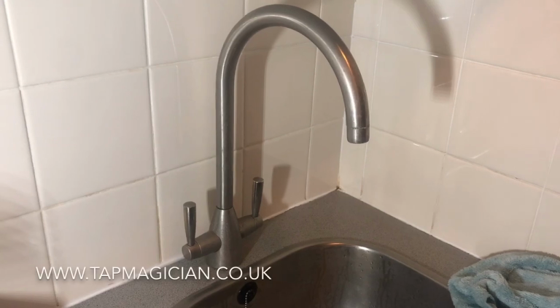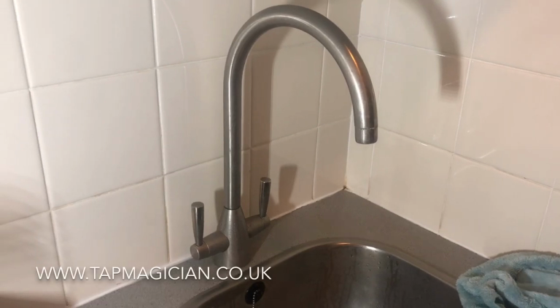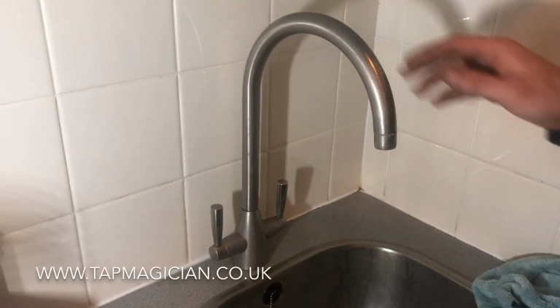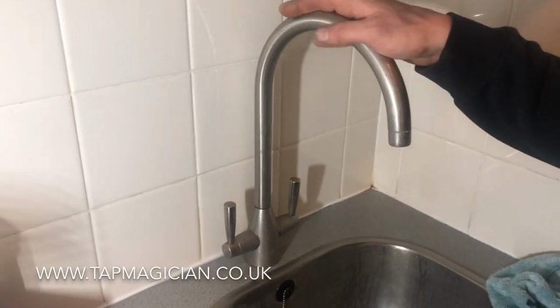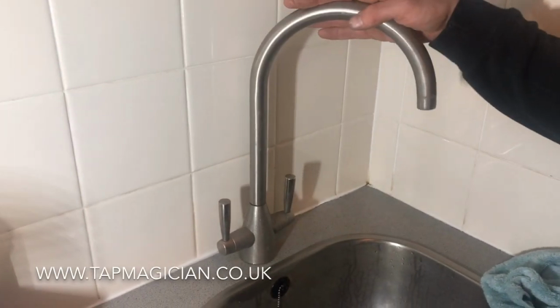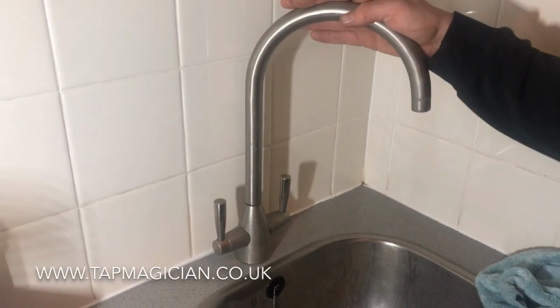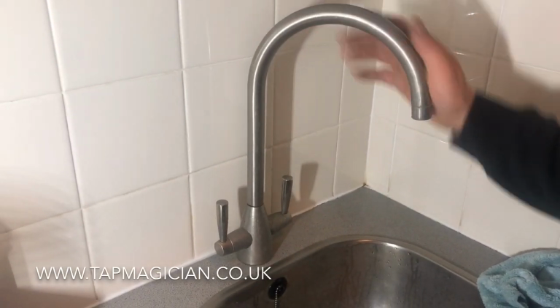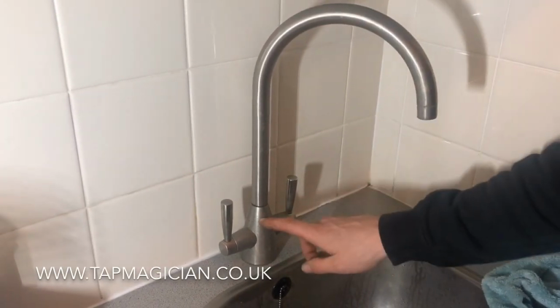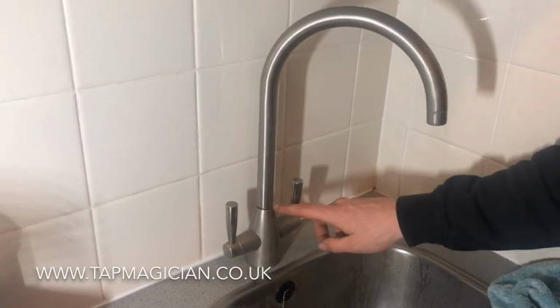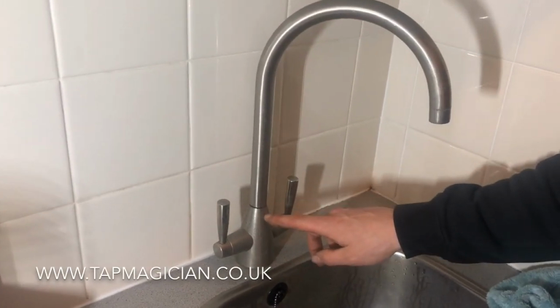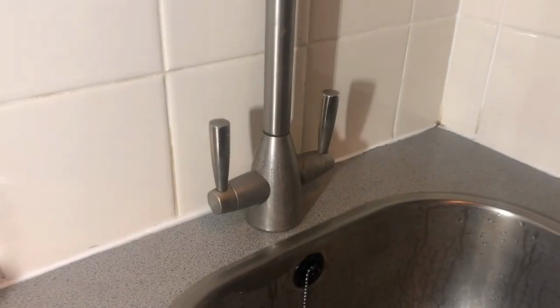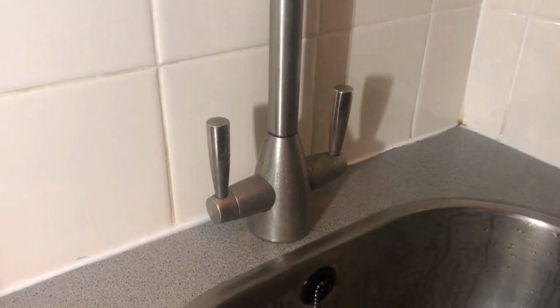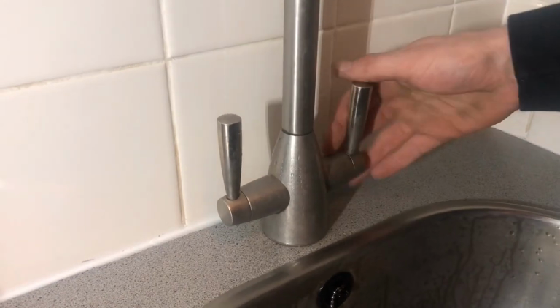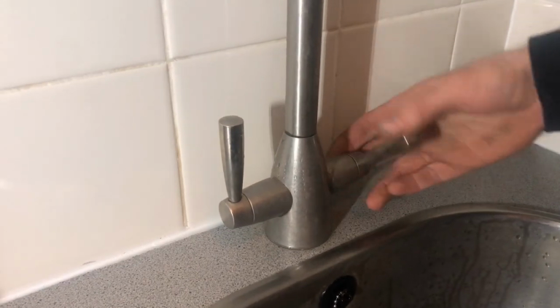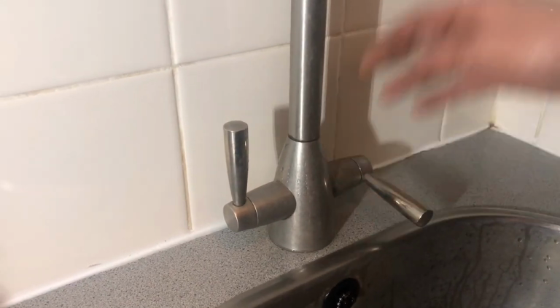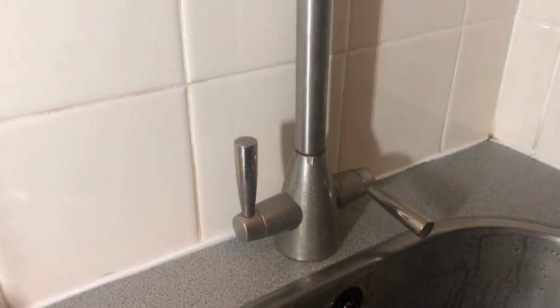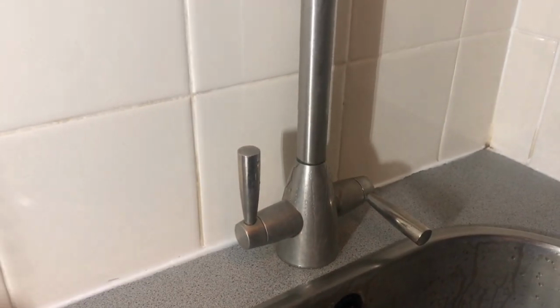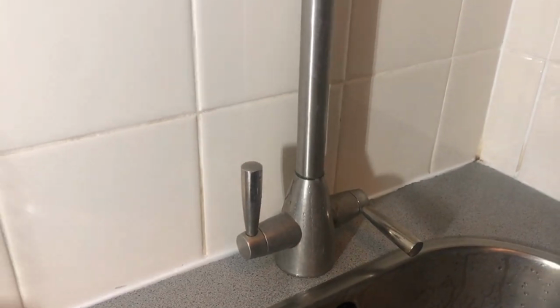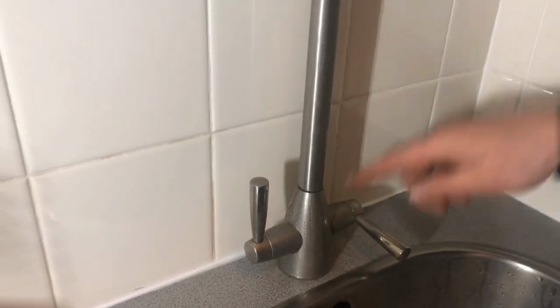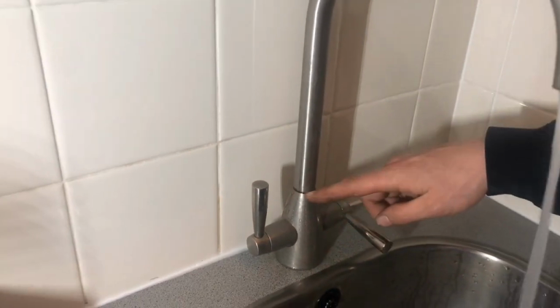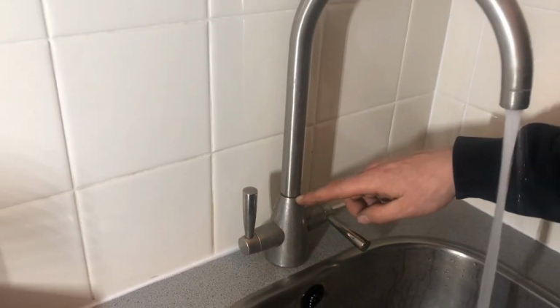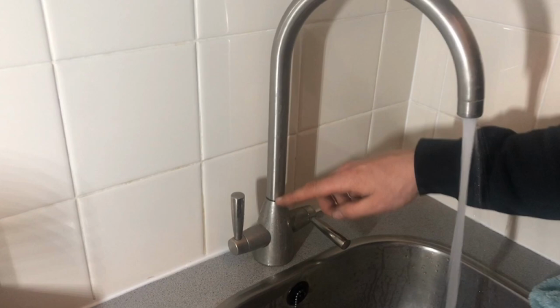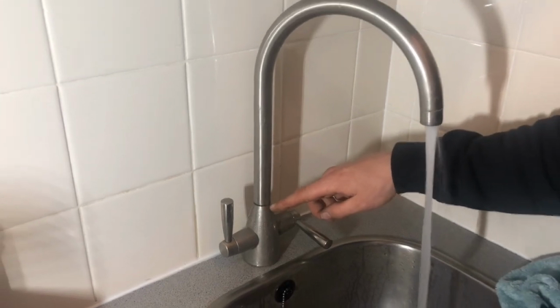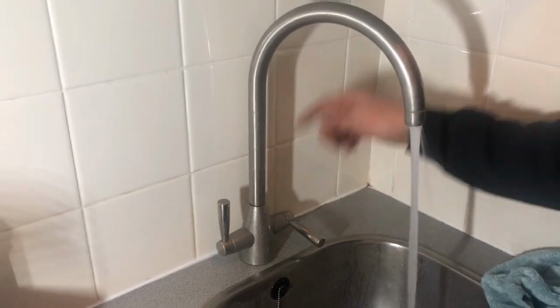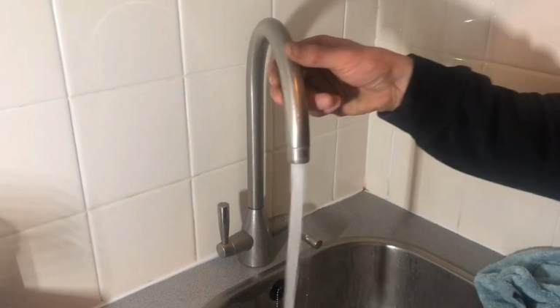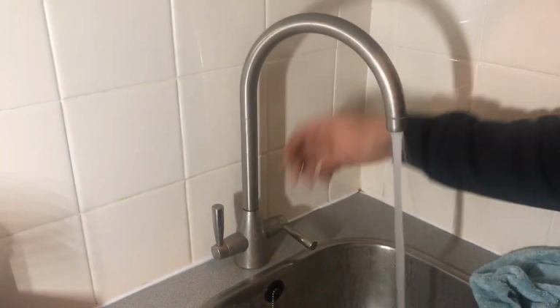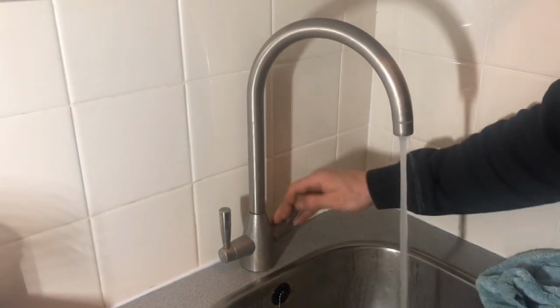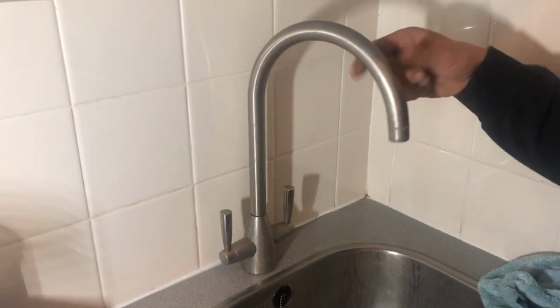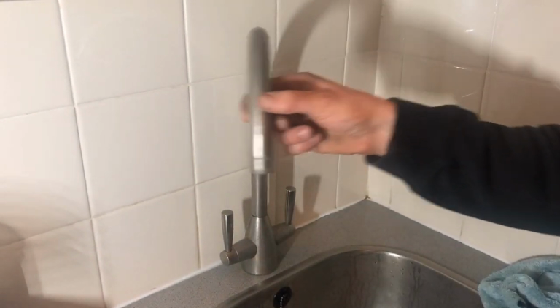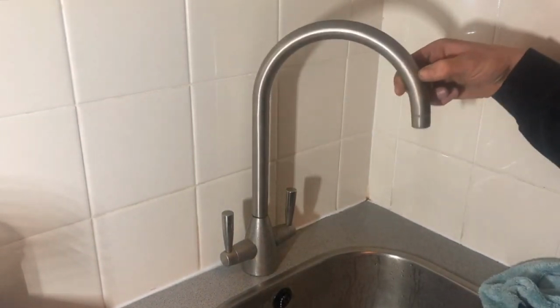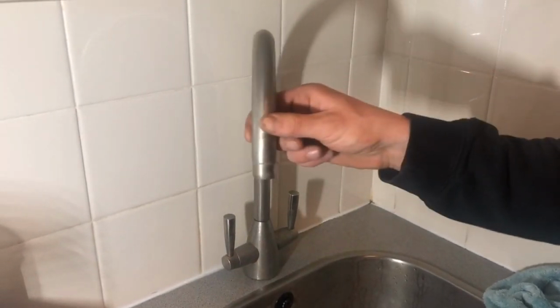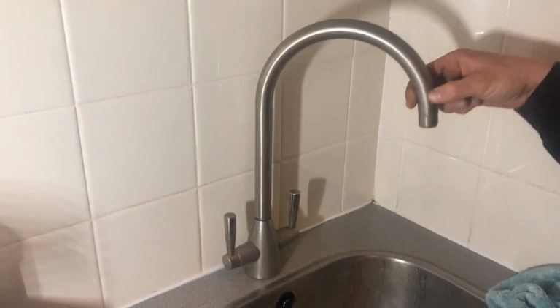This is a short video showing you how to change the rubbers on a tap. This one here is wobbling around. It's leaking between the body and the spelt from prolonged use of swivelling the head.